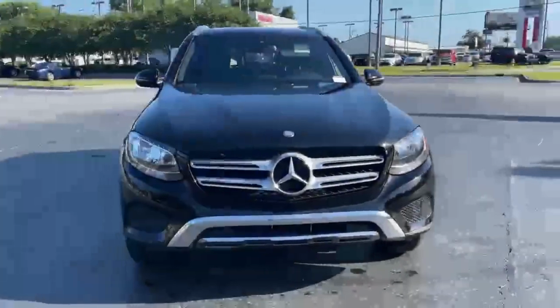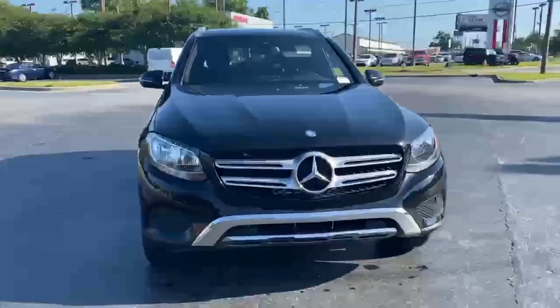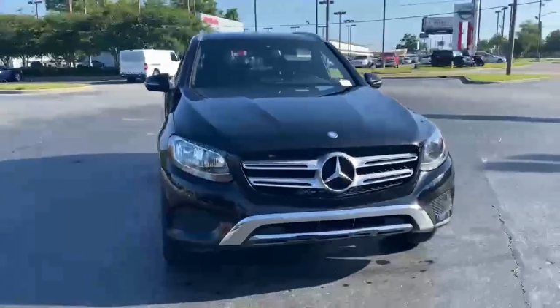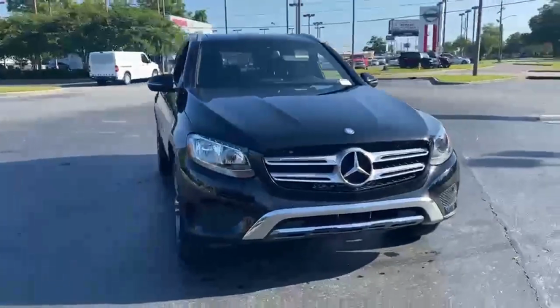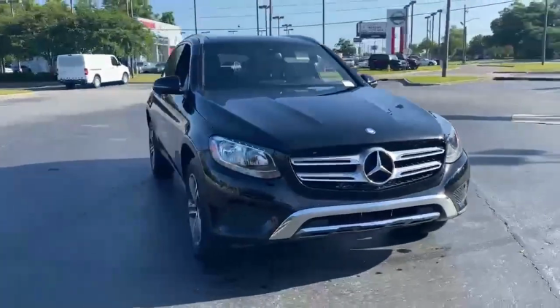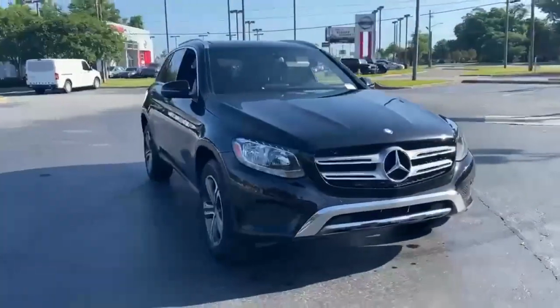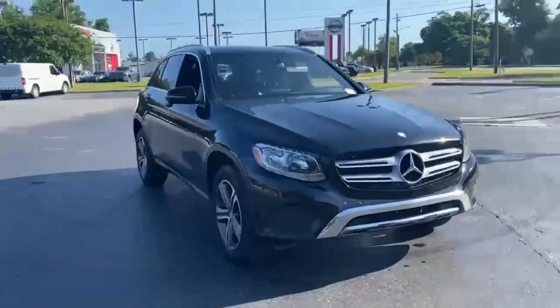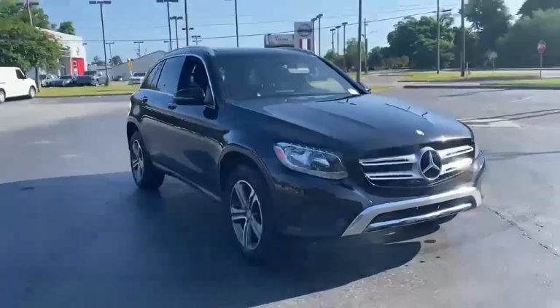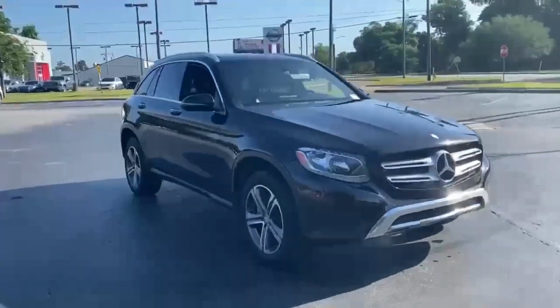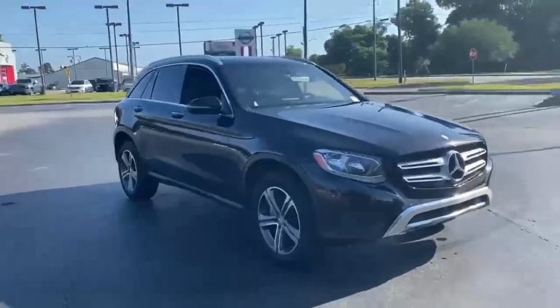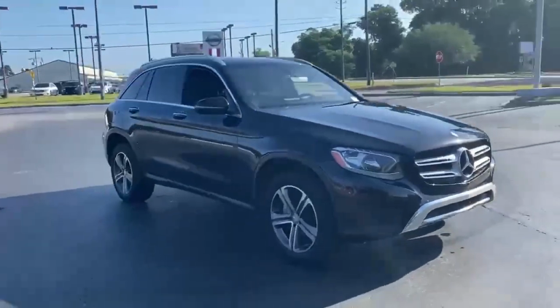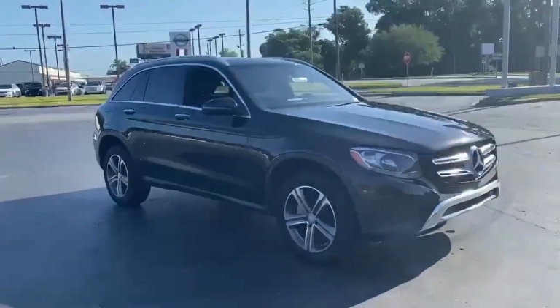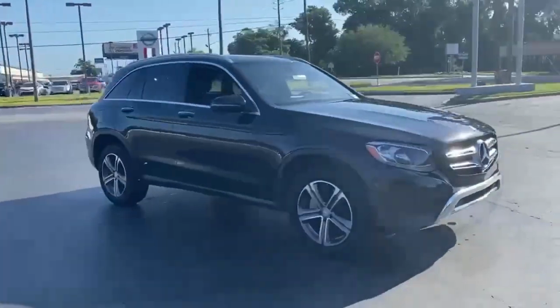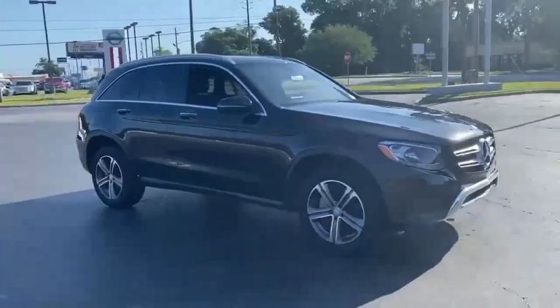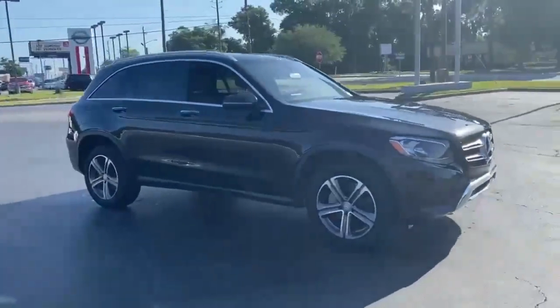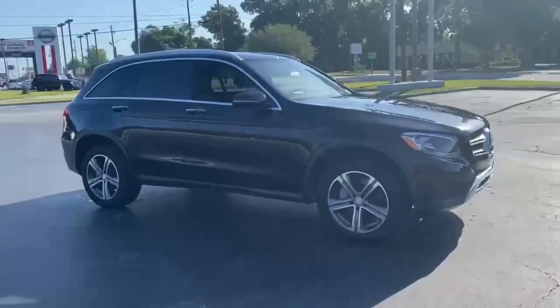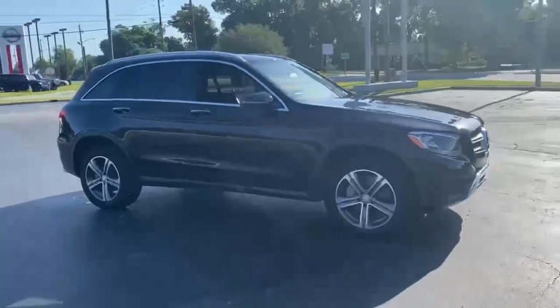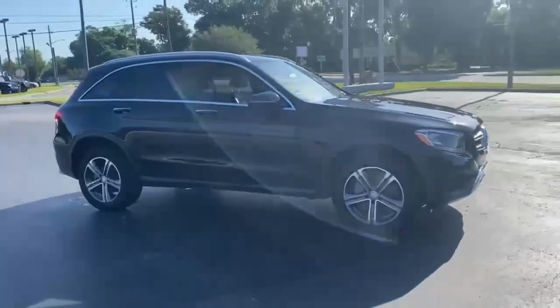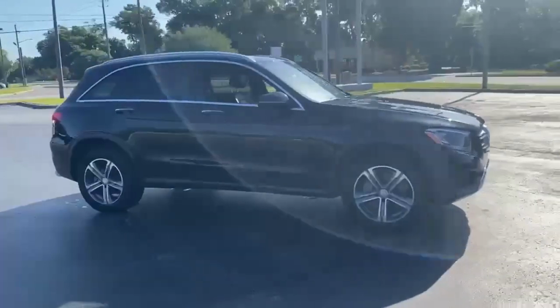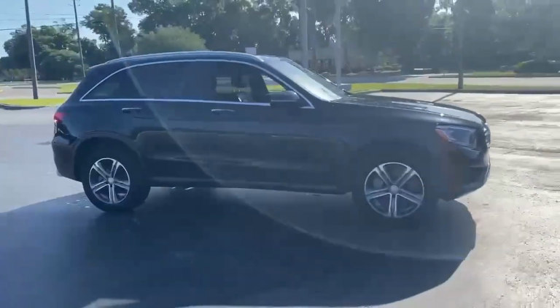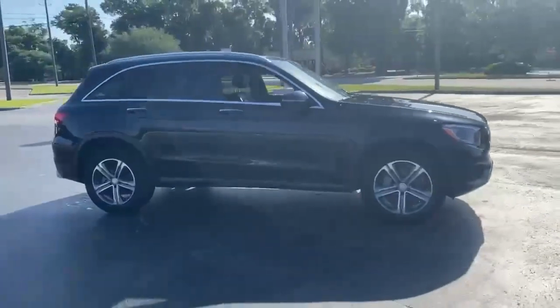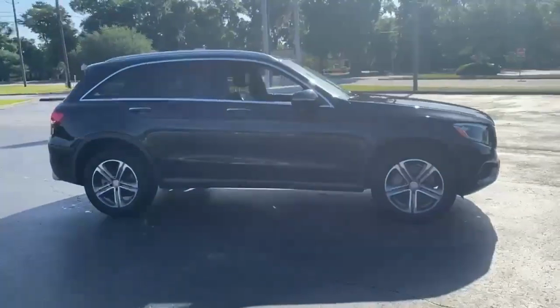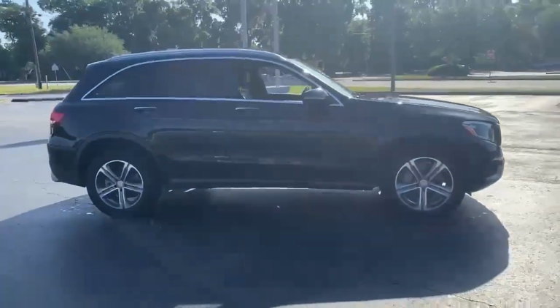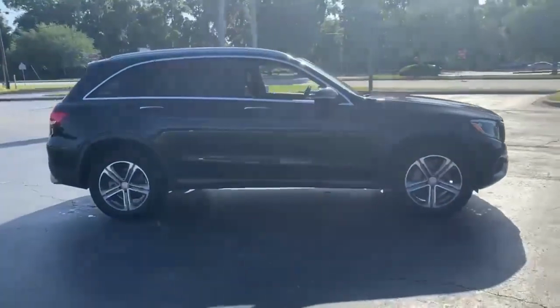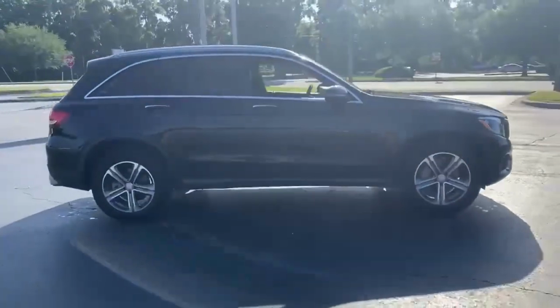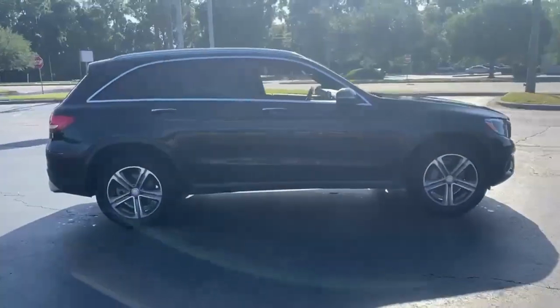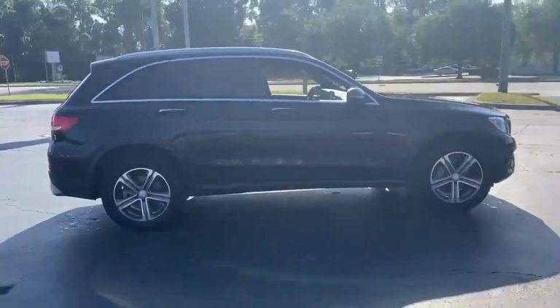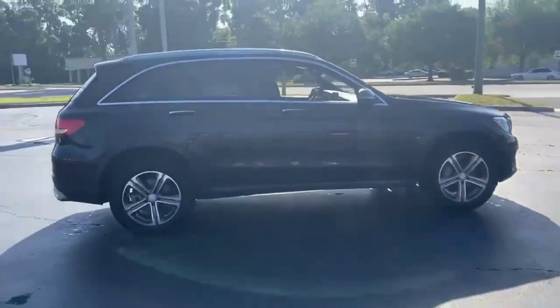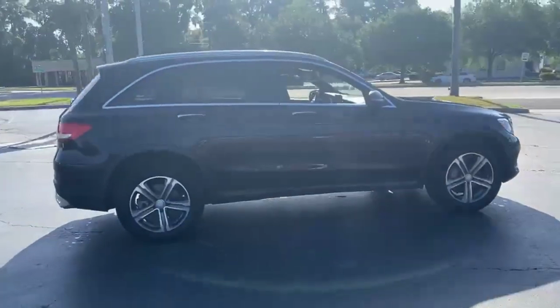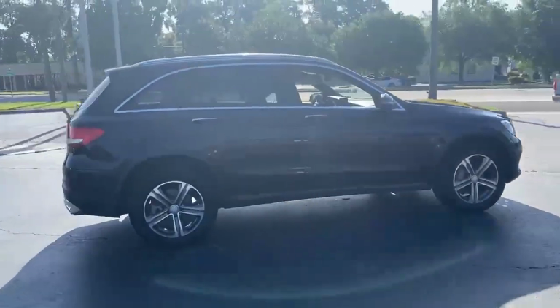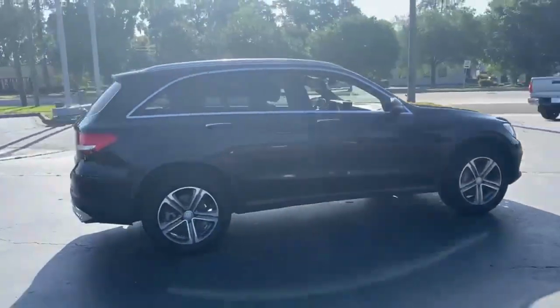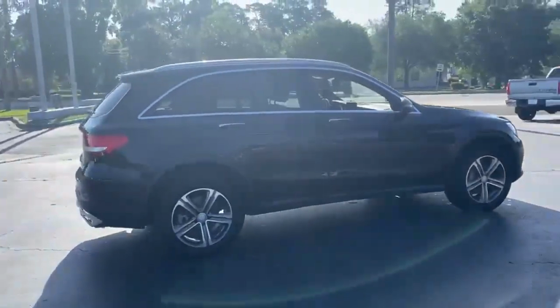It's a 2017 Mercedes-Benz GLC. To get the best, get a Mercedes-Benz. It comes nicely equipped with features you'll love.